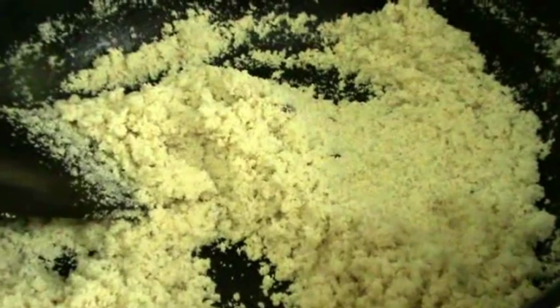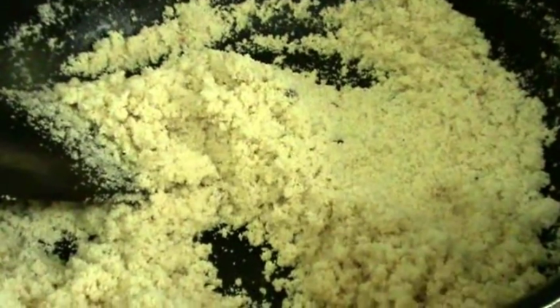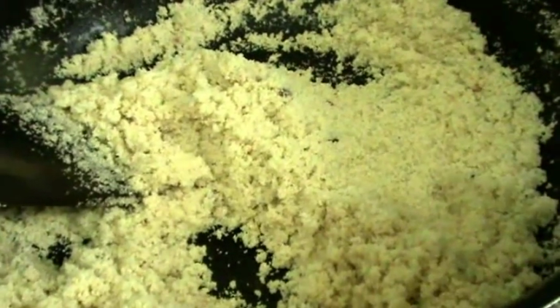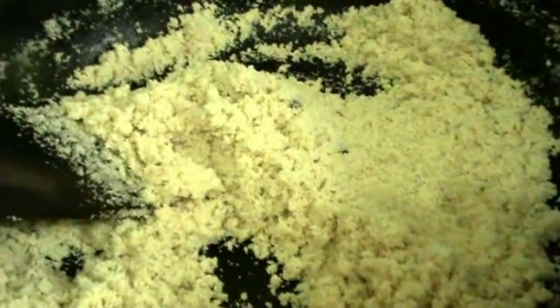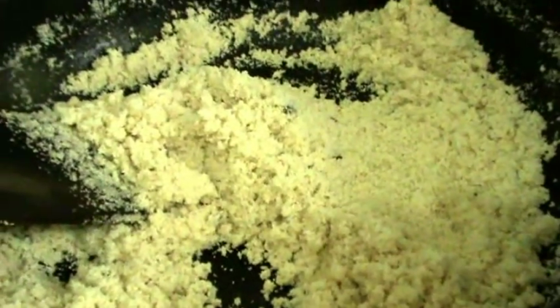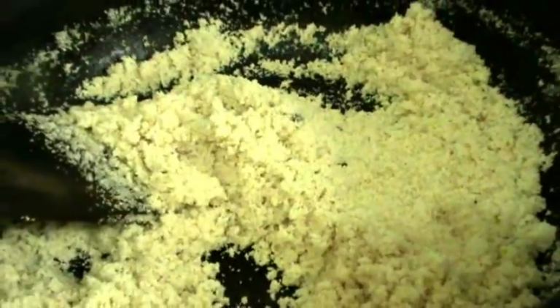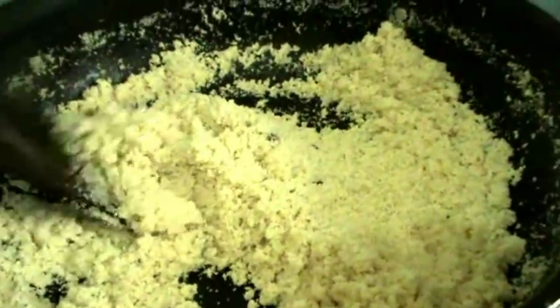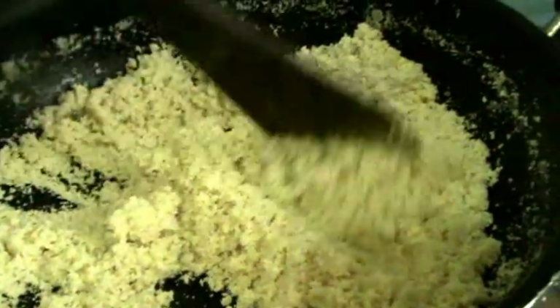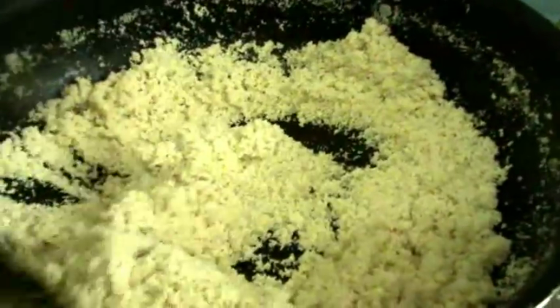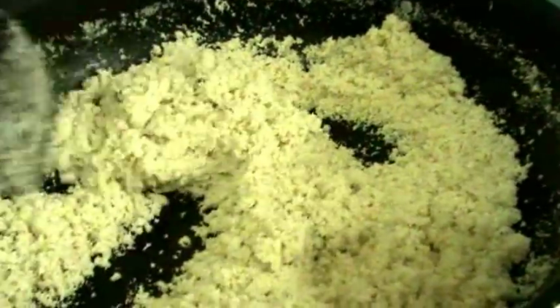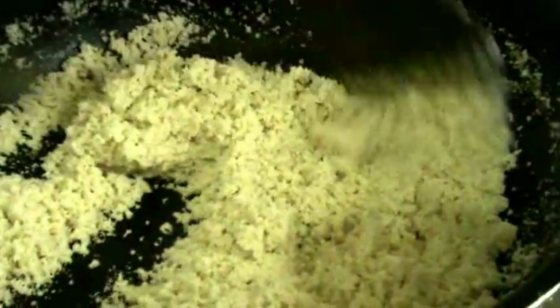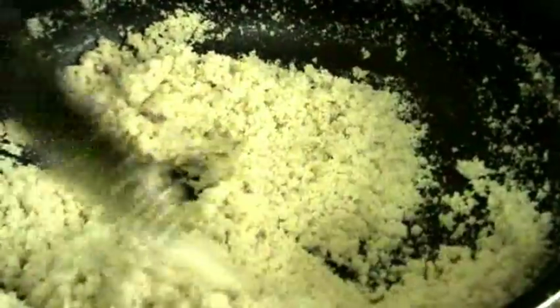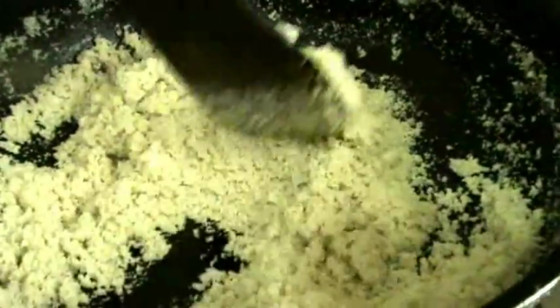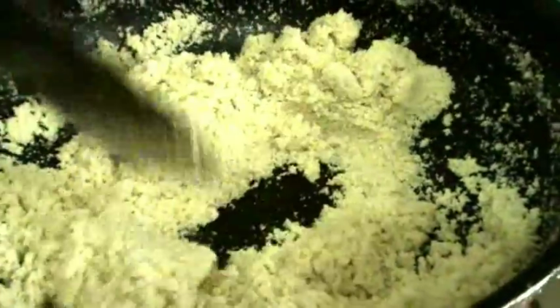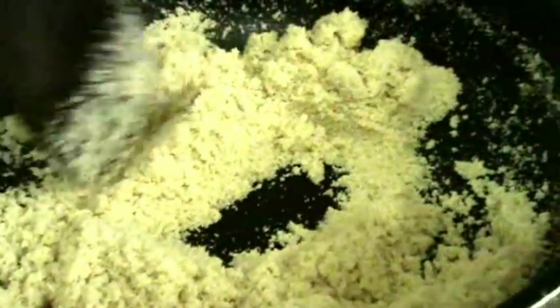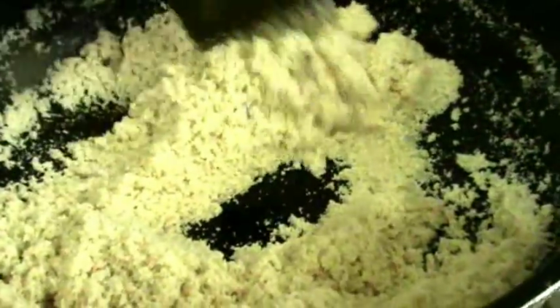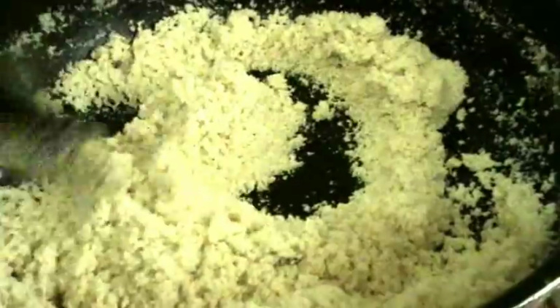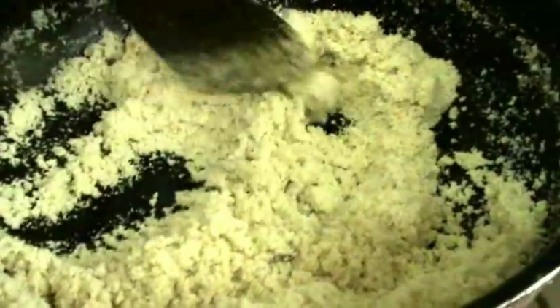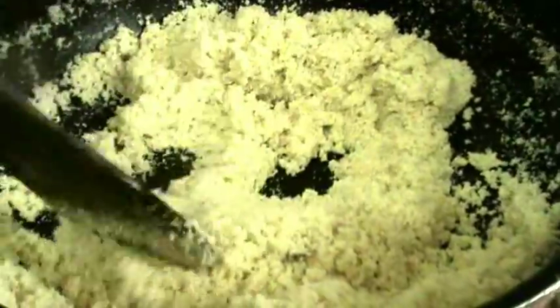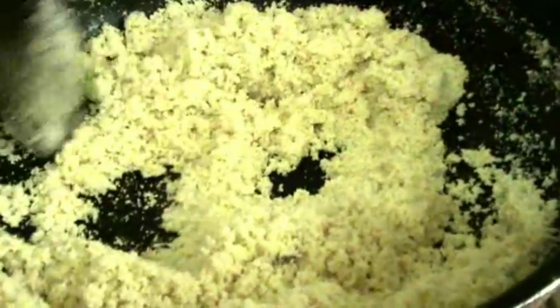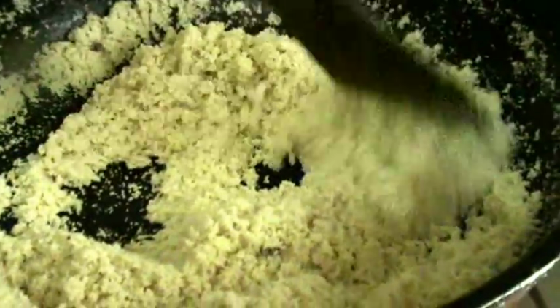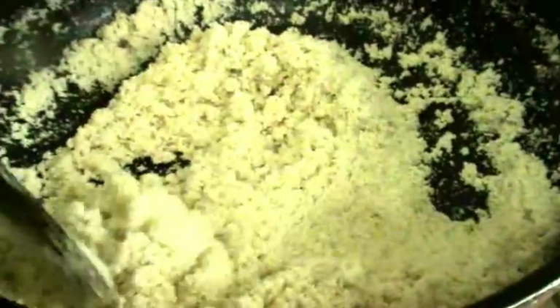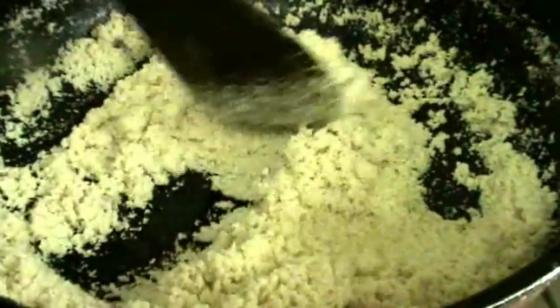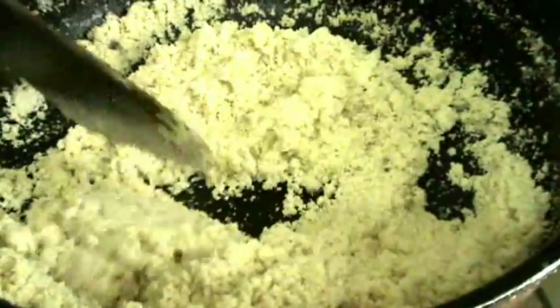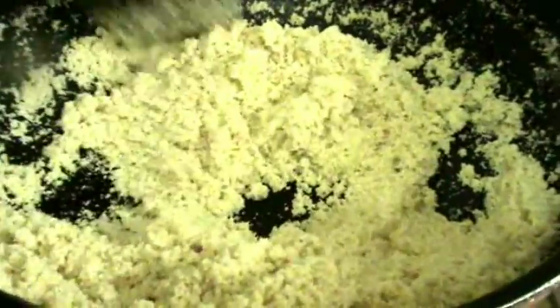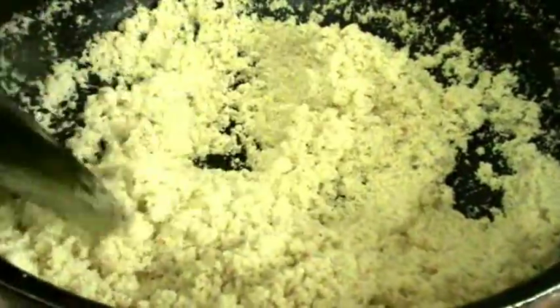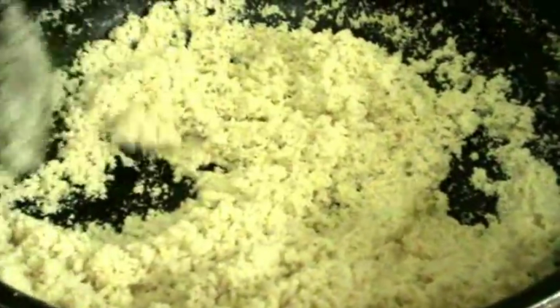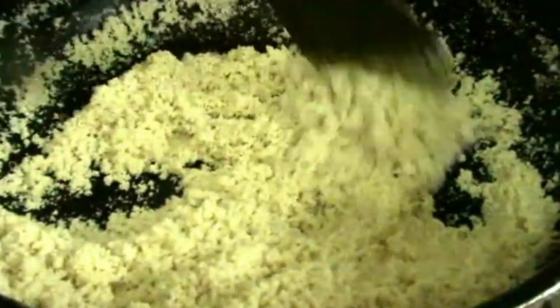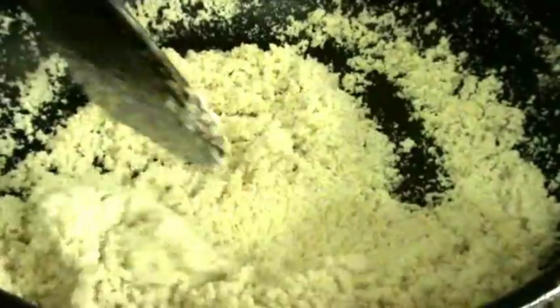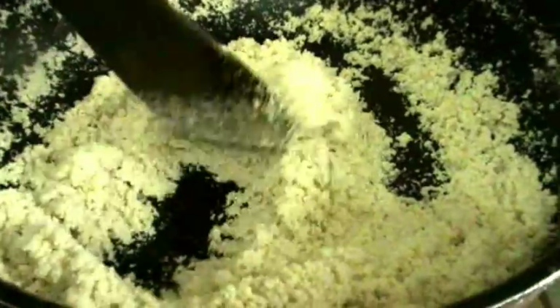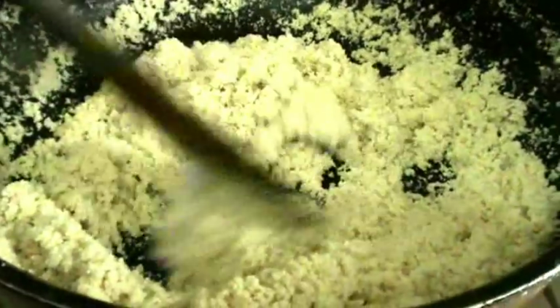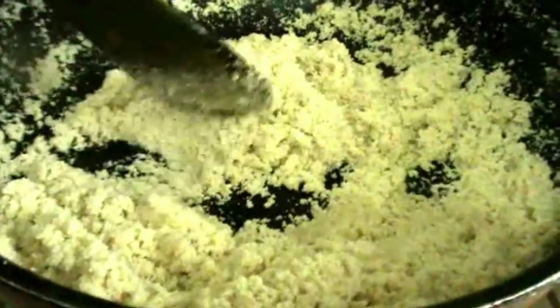After frying the suzy for about 10 minutes on low flame, you will observe that the suzy slightly changes colour and turns light brown. Now add water into this.